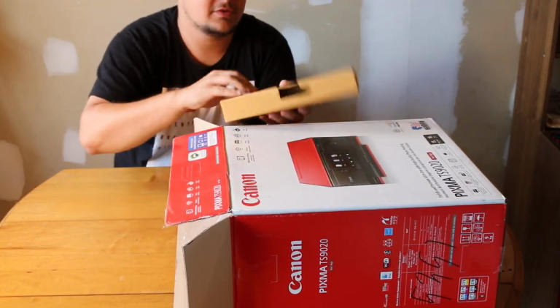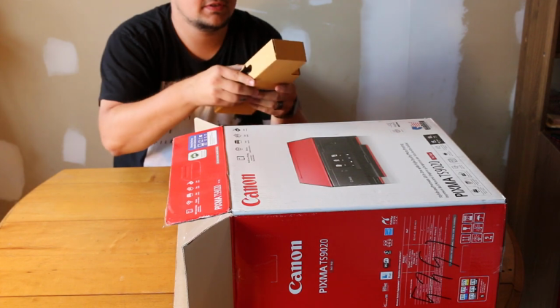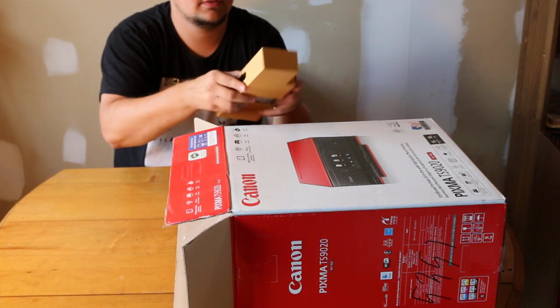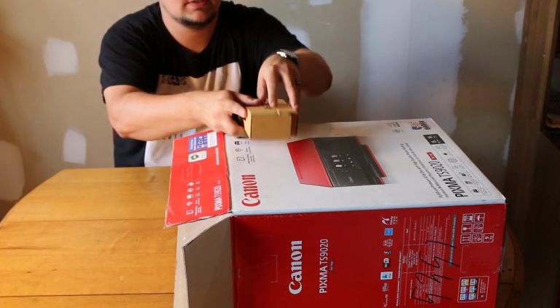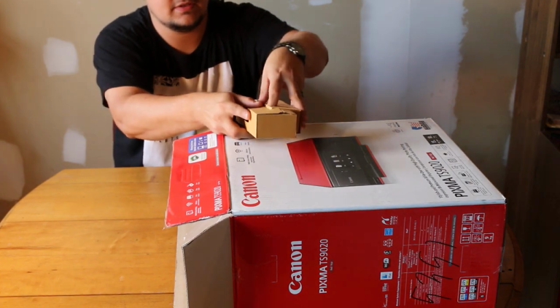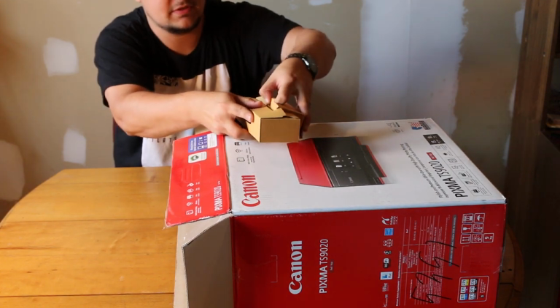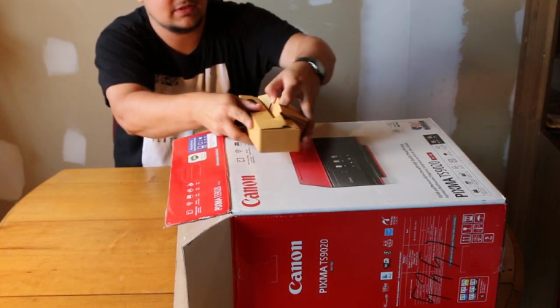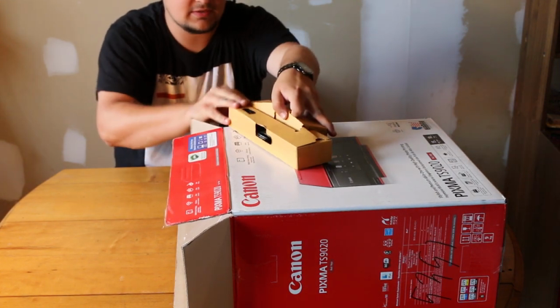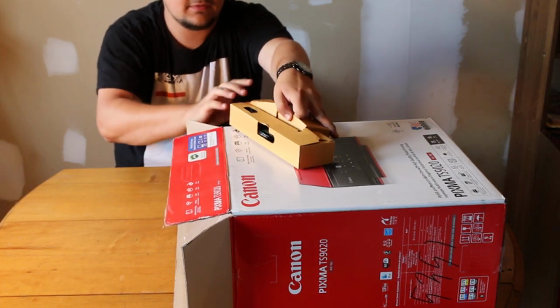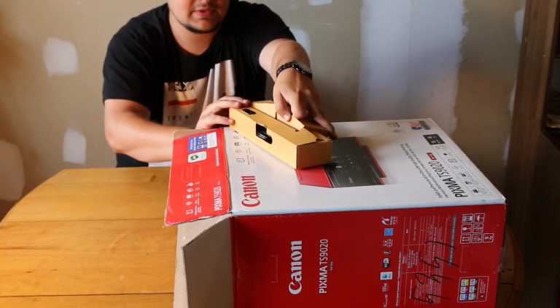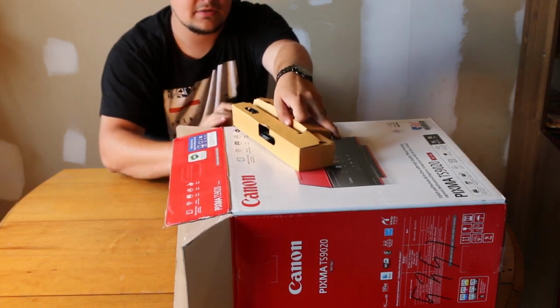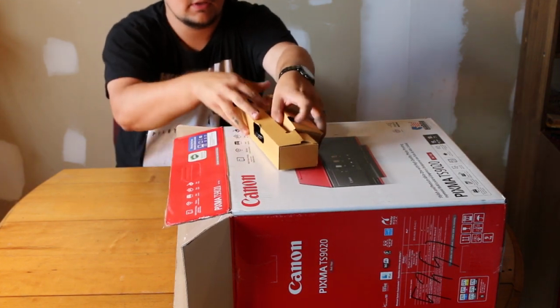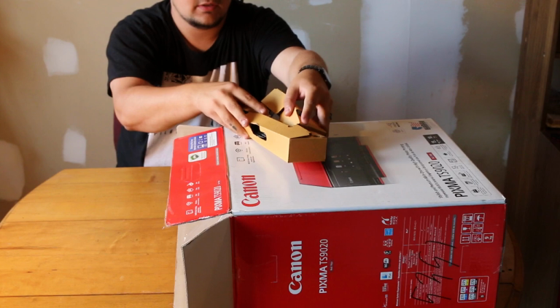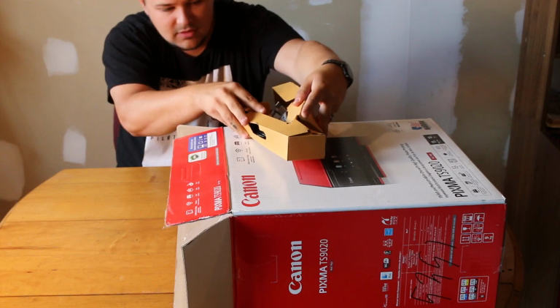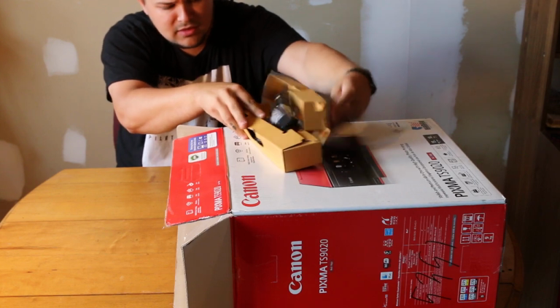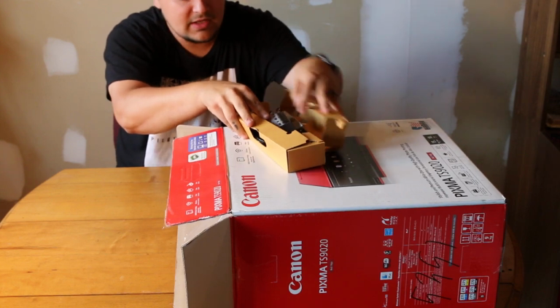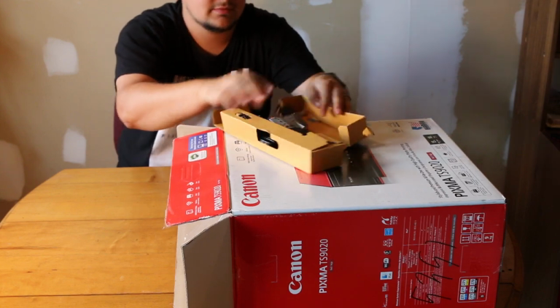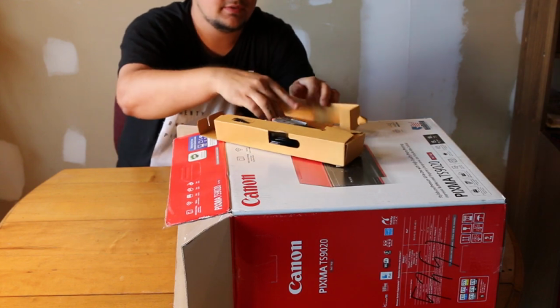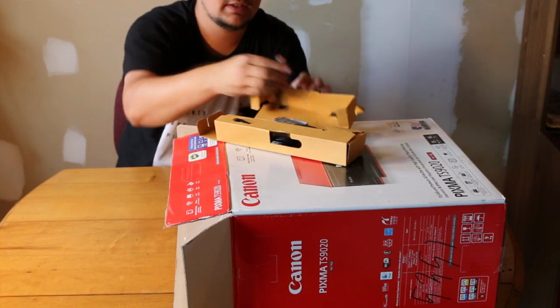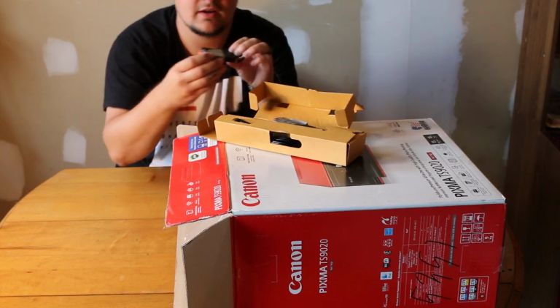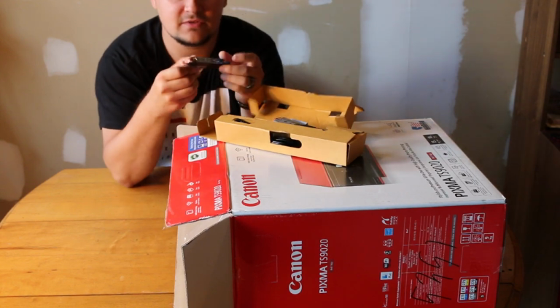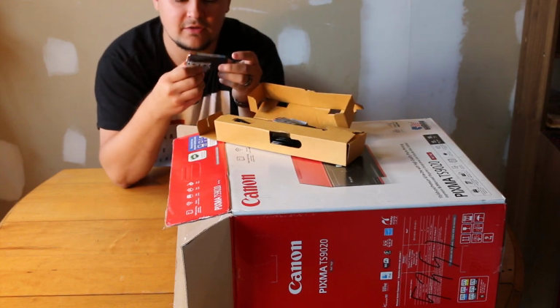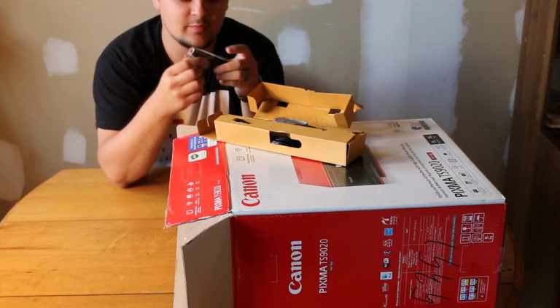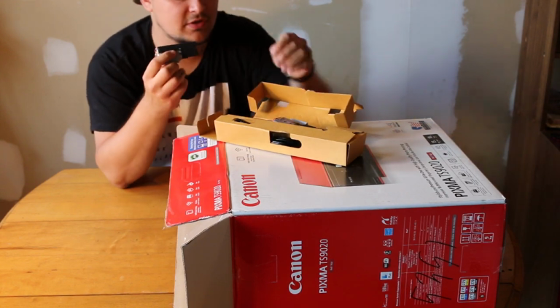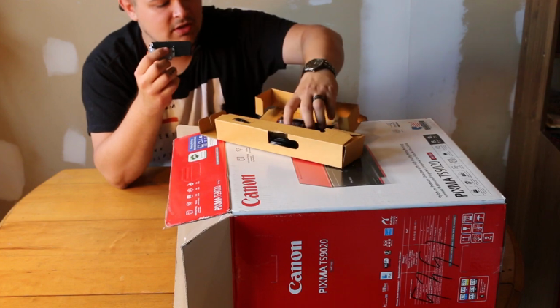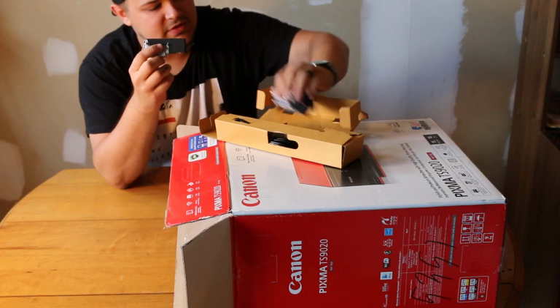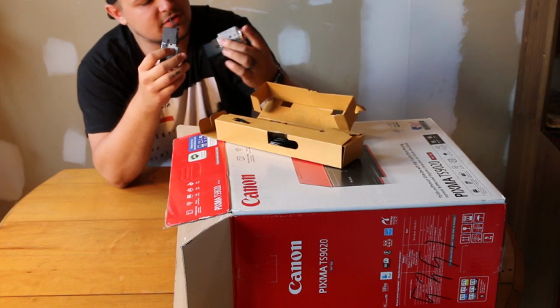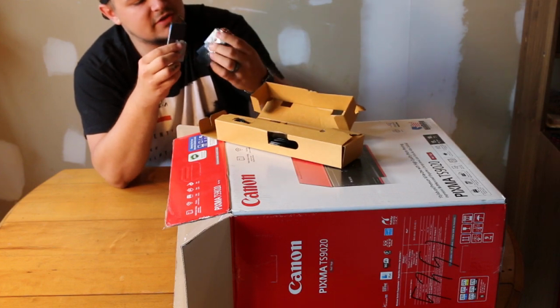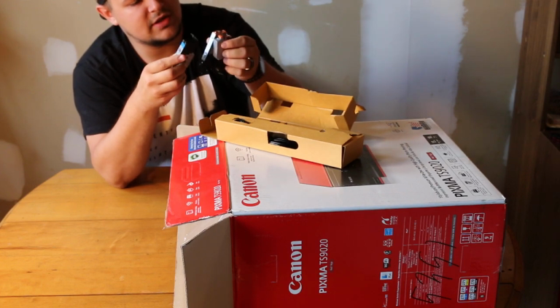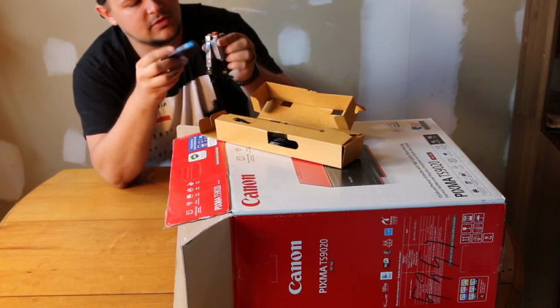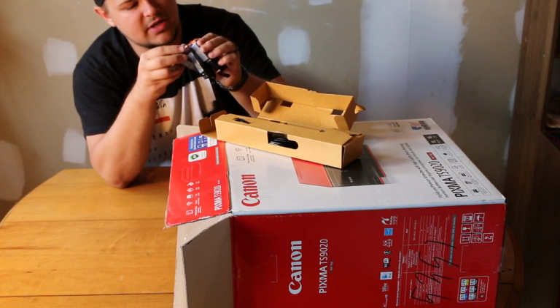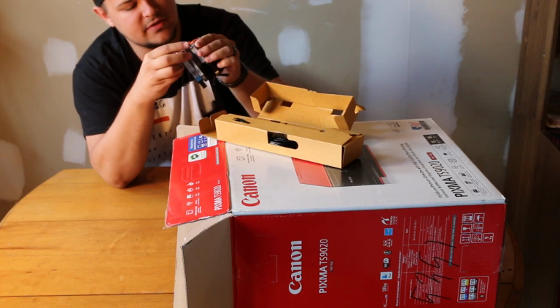Pretty sure these are ink cartridges. Let's see how this works. Yeah, so we've got our individual ink cartridges — I'm pretty sure most of the colors are individual in there. Holy cow, we got a ton of these.